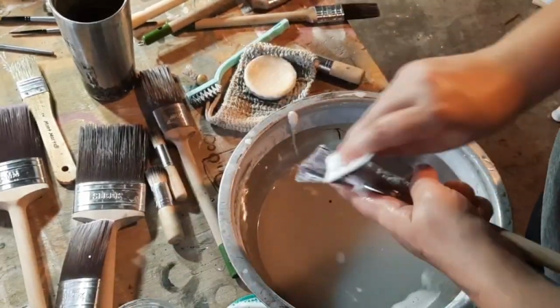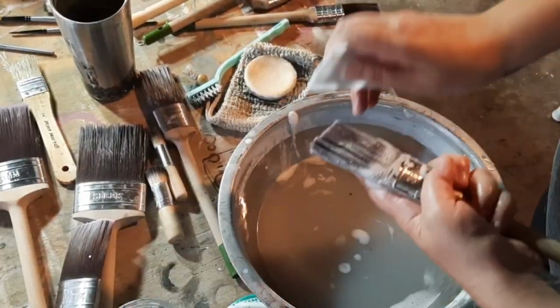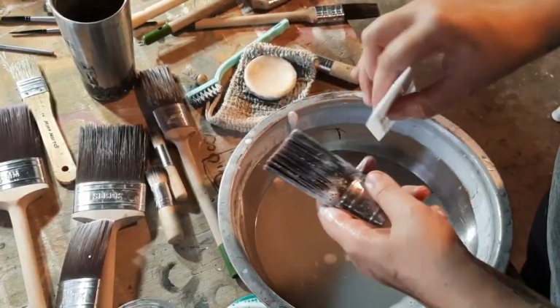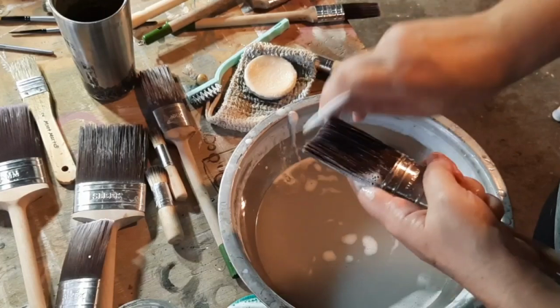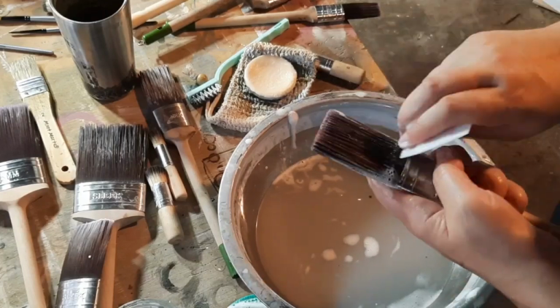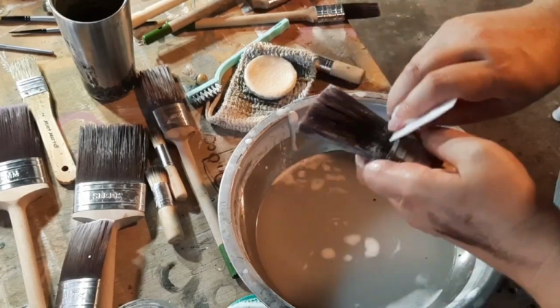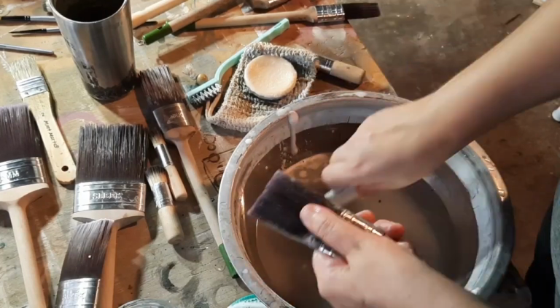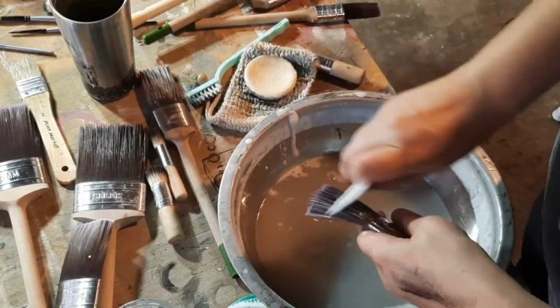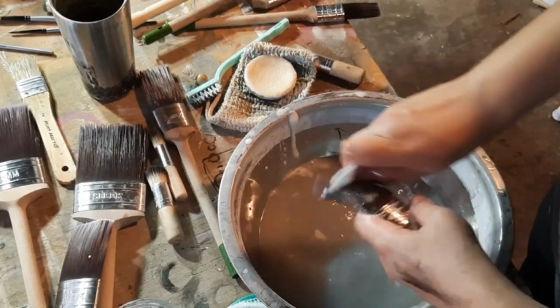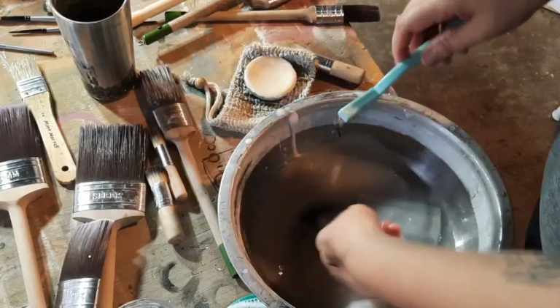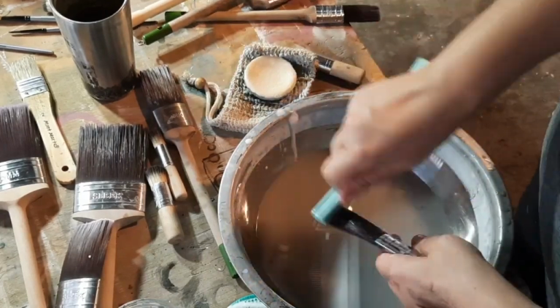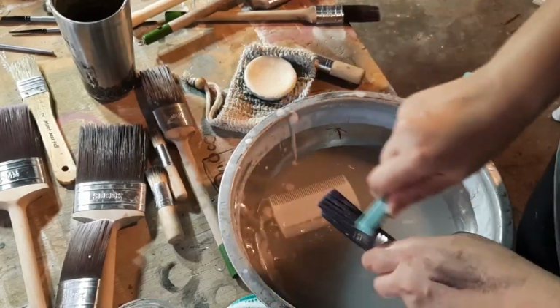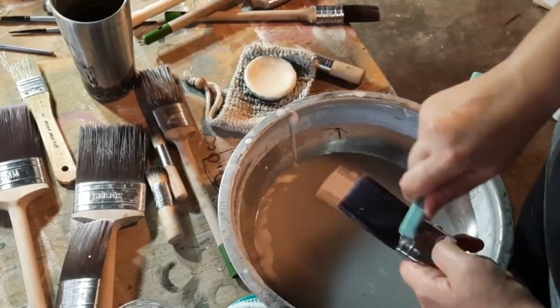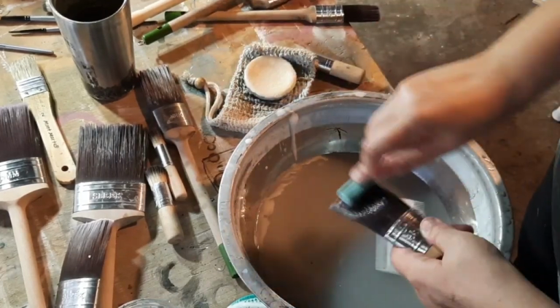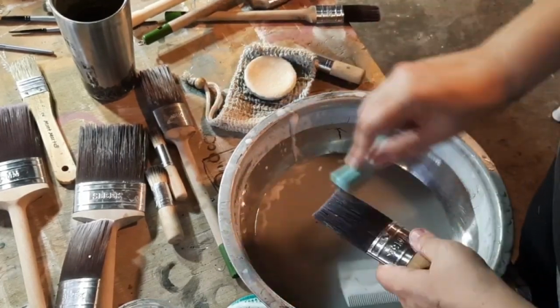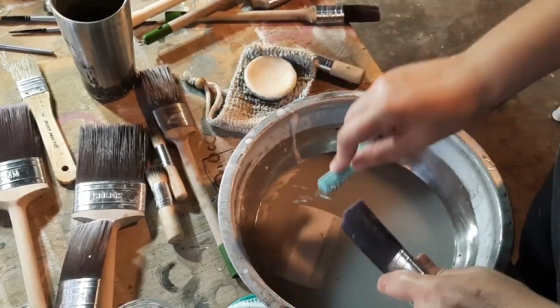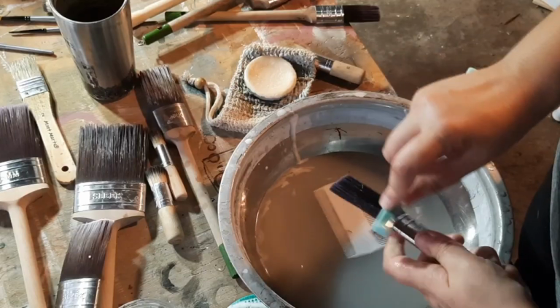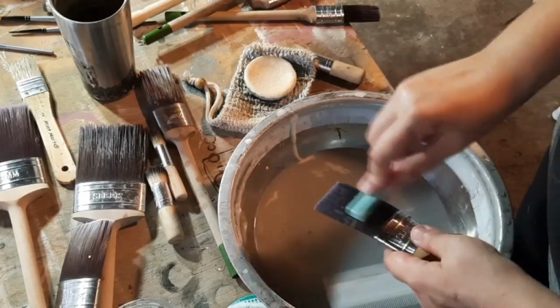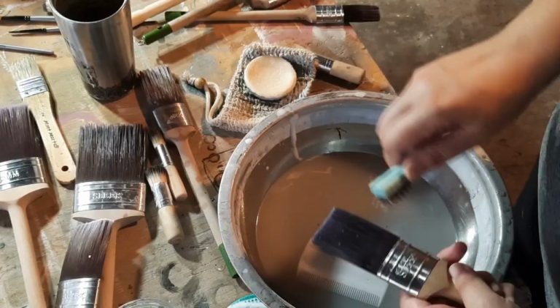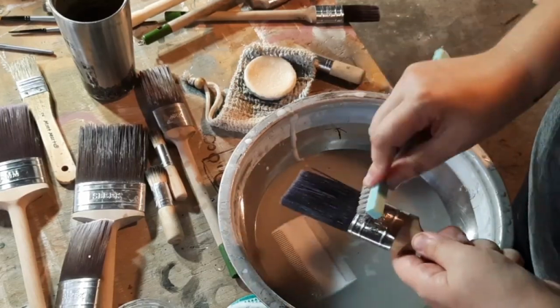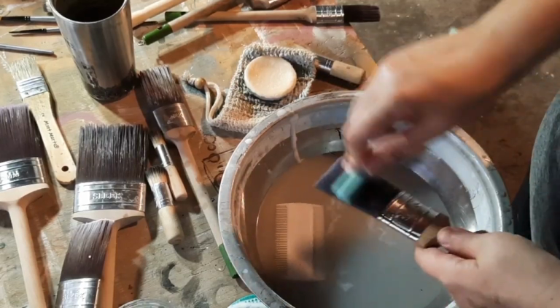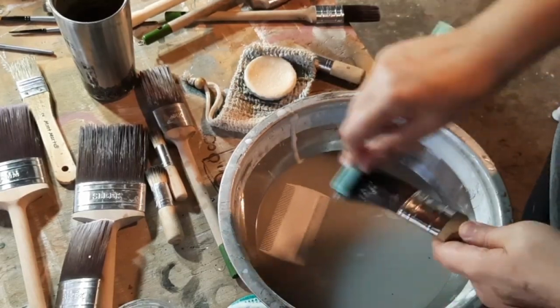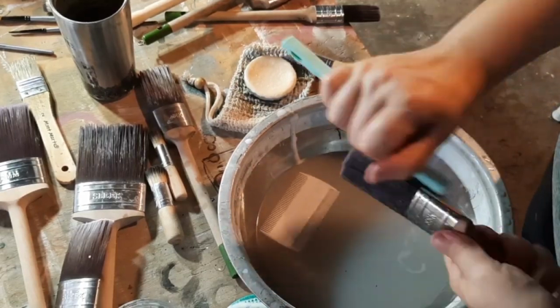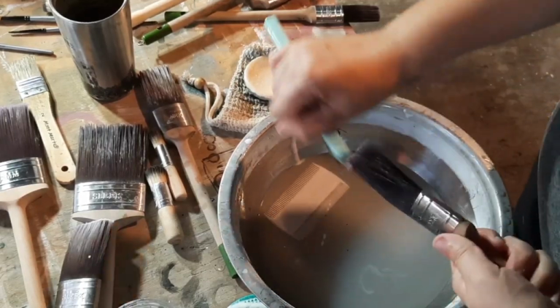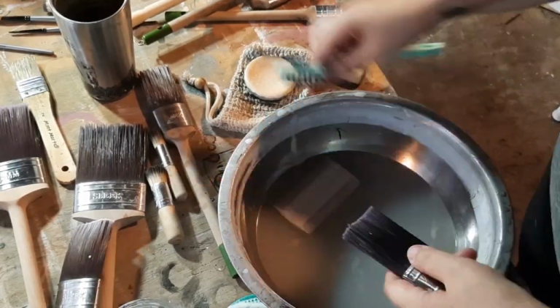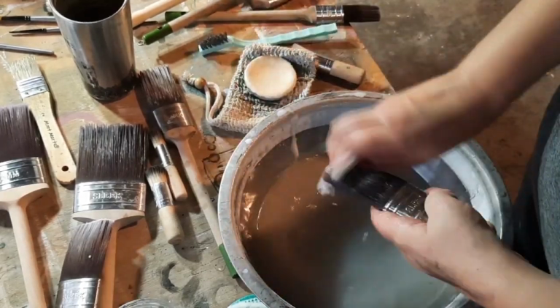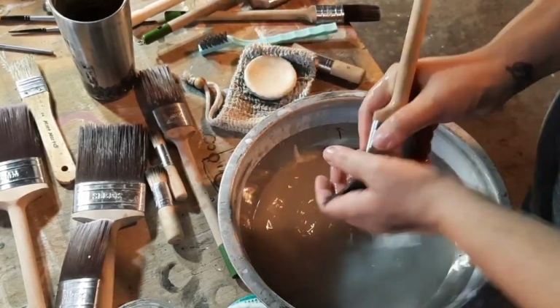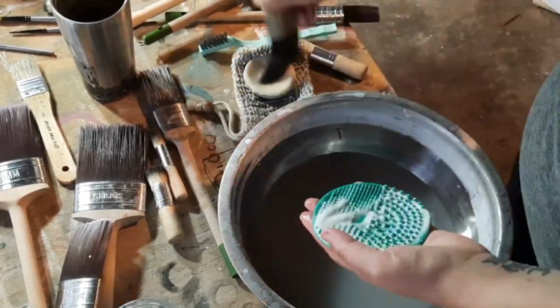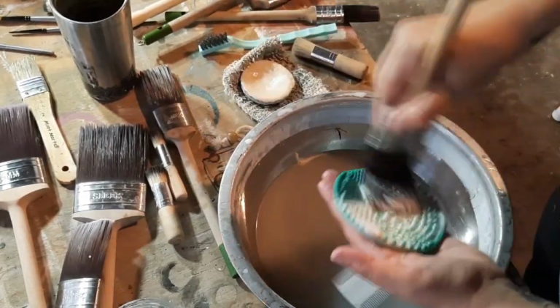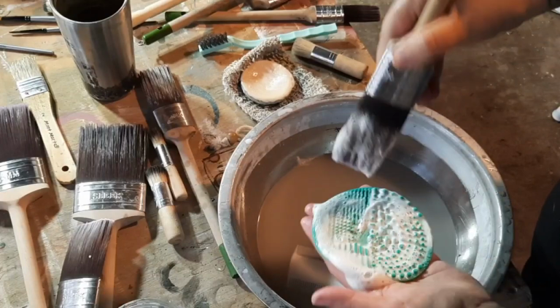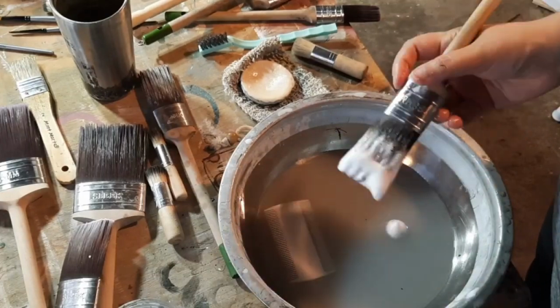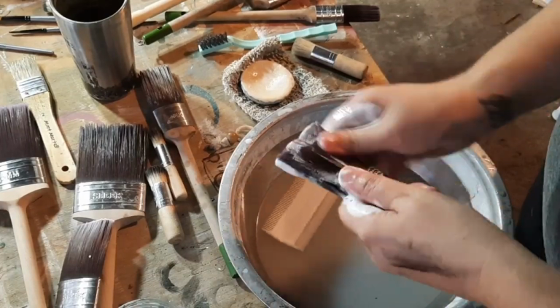Sometimes I get paint or clear coat right up near the metal part of the brush and it's hard to get up there, so I use a little fine wire comb or wire brush to get up there and get it clean.